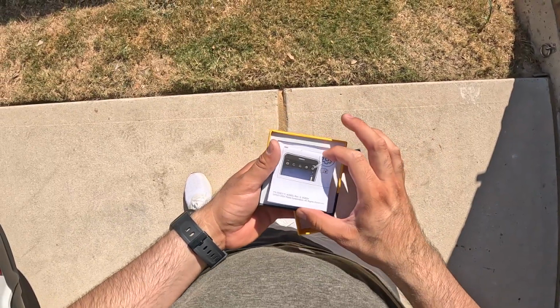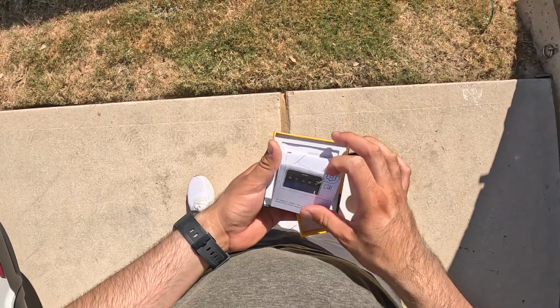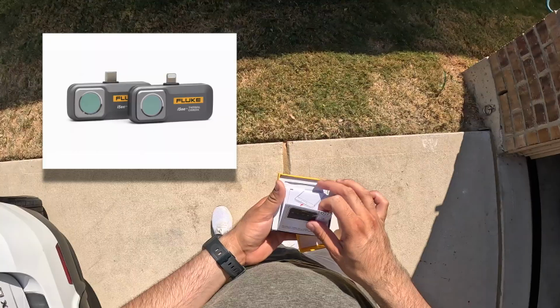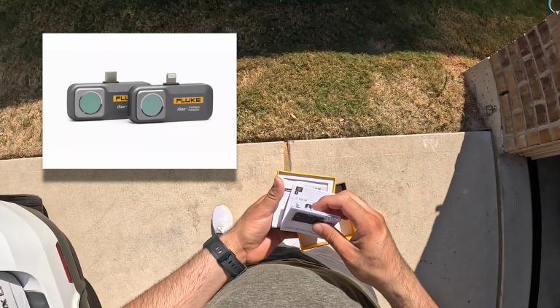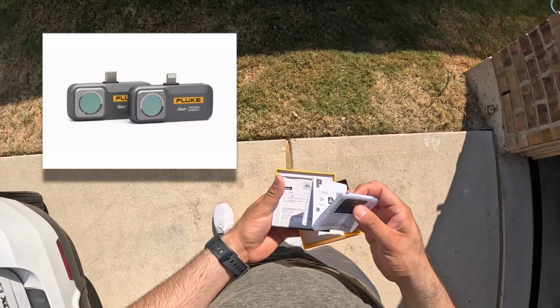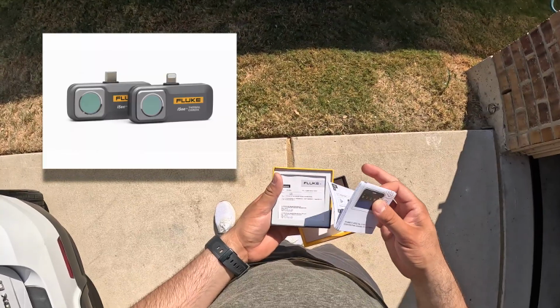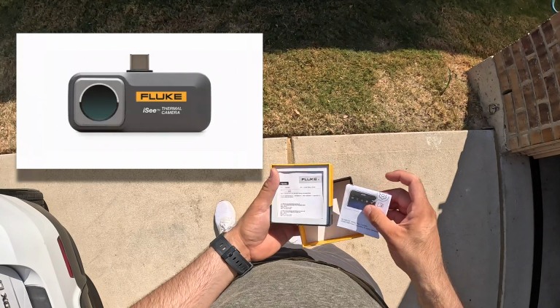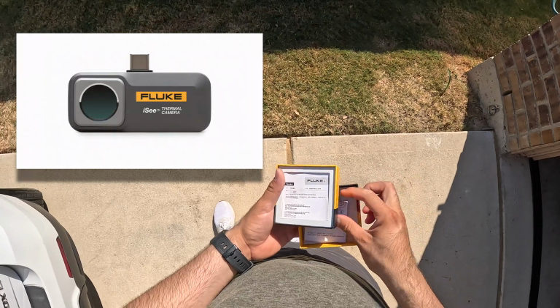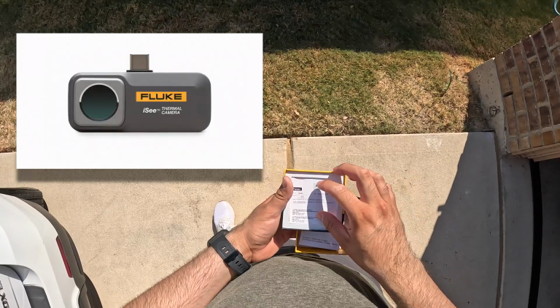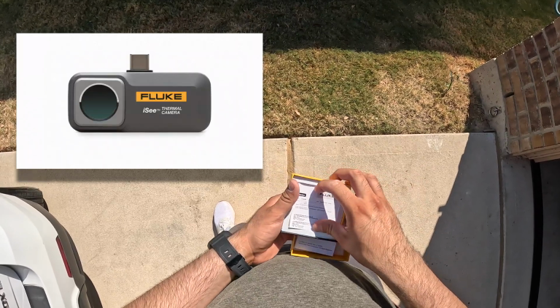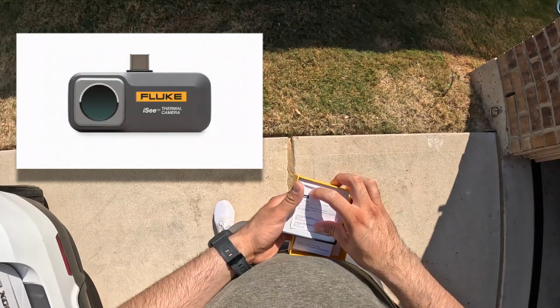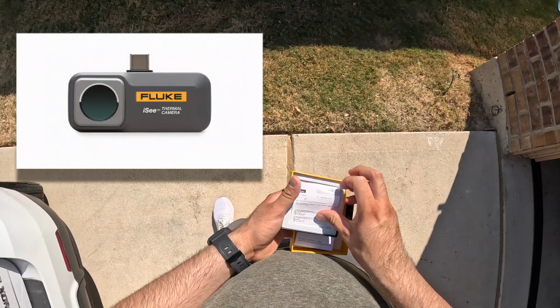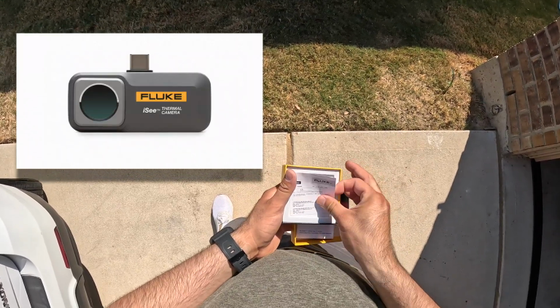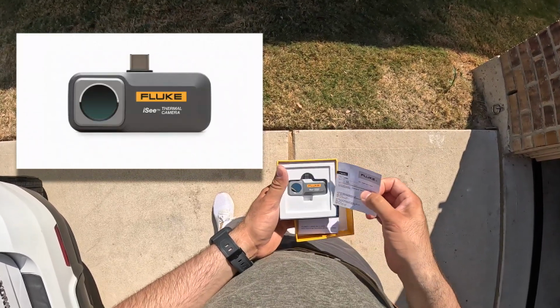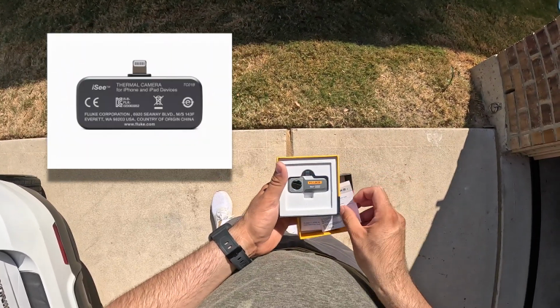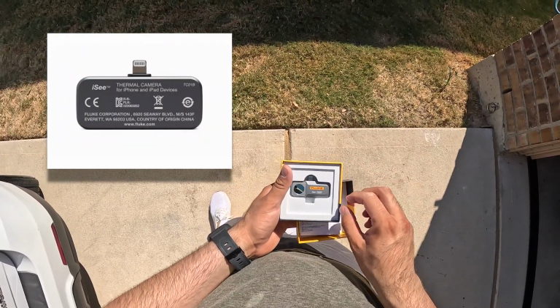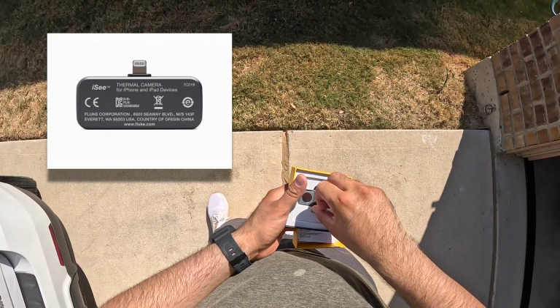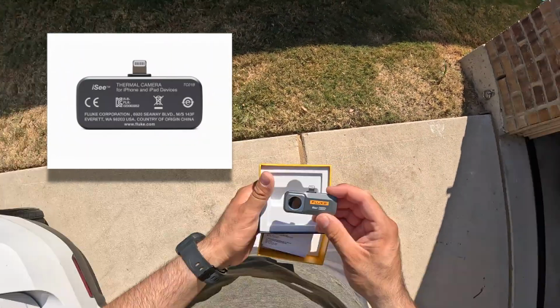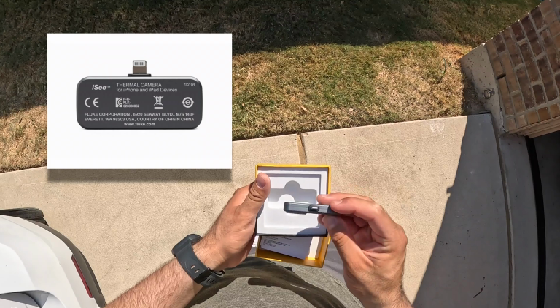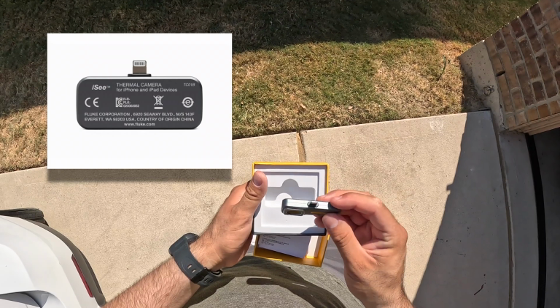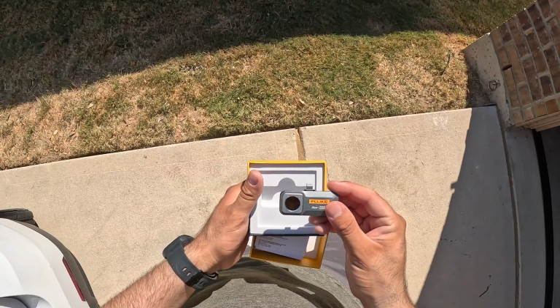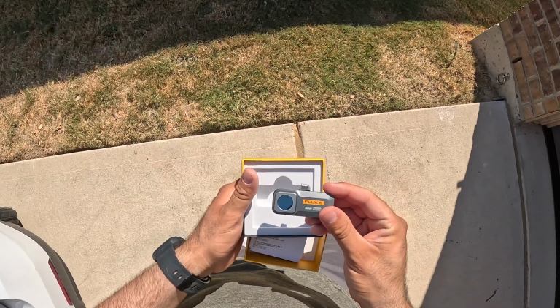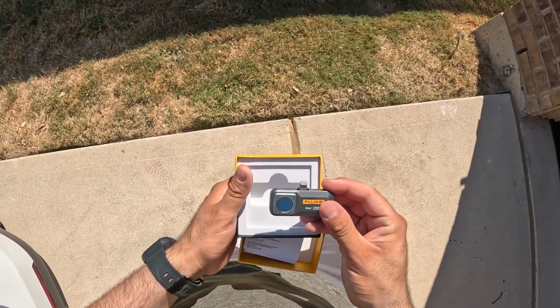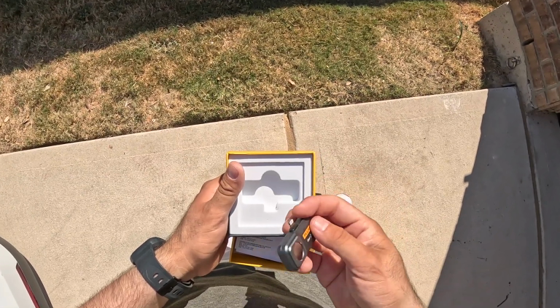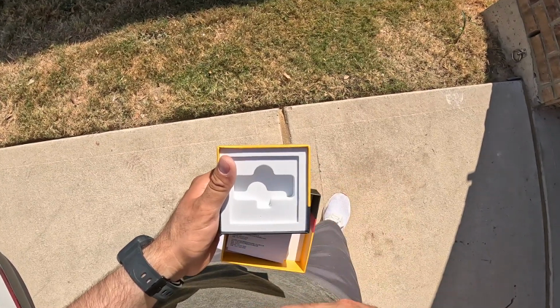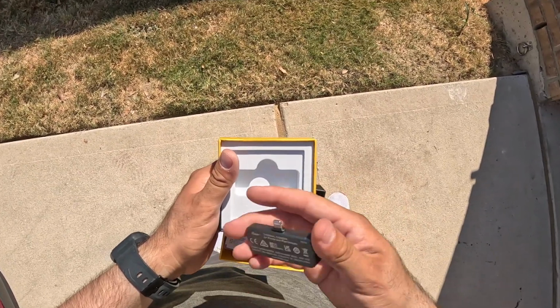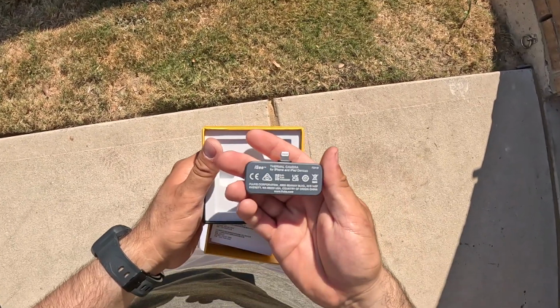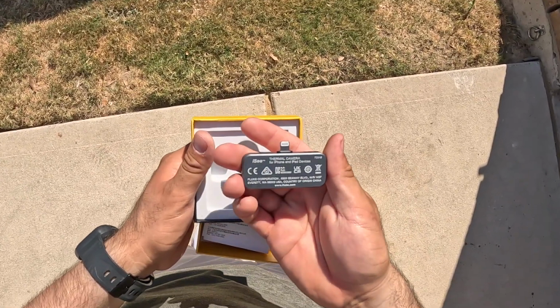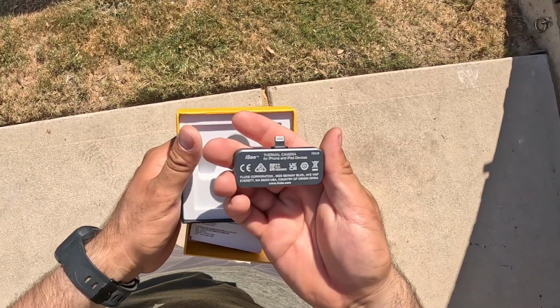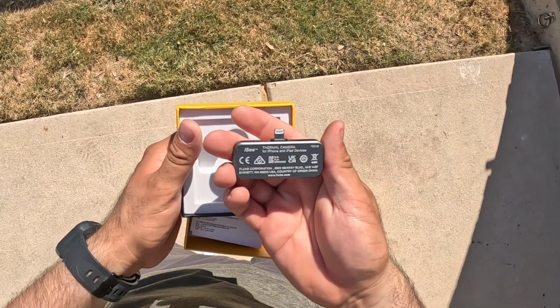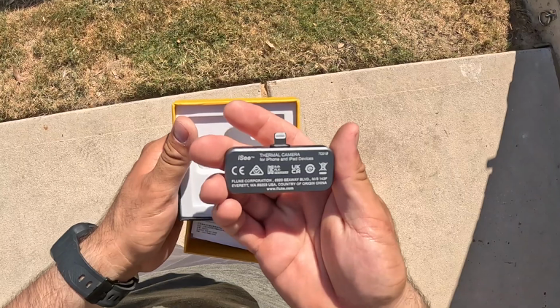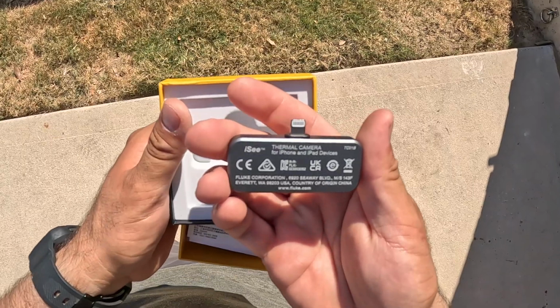For this thermal camera, there are two different models. One is for Android with USB-C and the other is for an iPhone with the iOS lightning adapter. If you have an iPhone 15 or newer, you're going to need an adapter. I will link in the description where you can find the adapter.